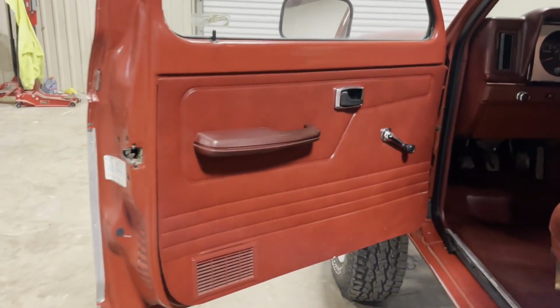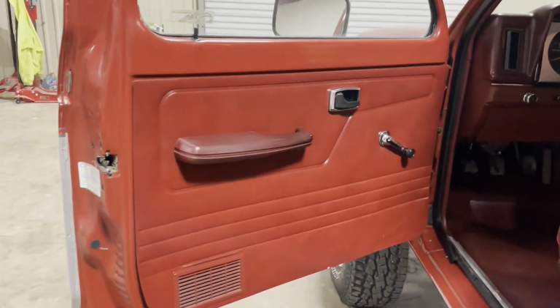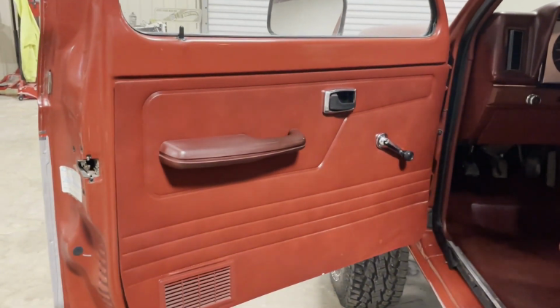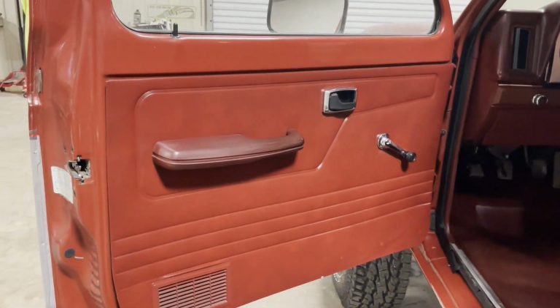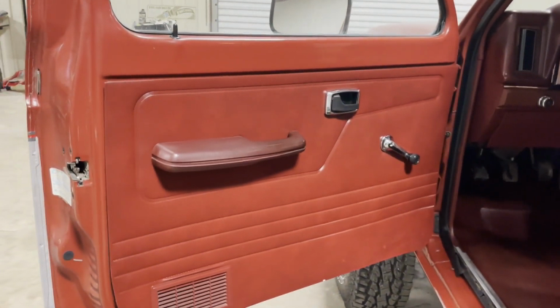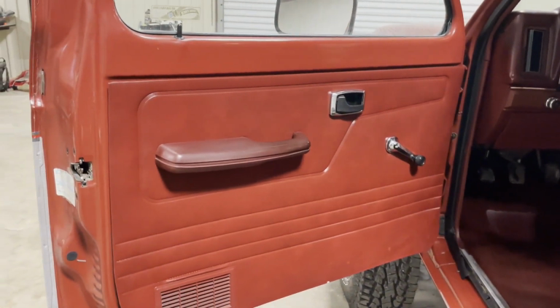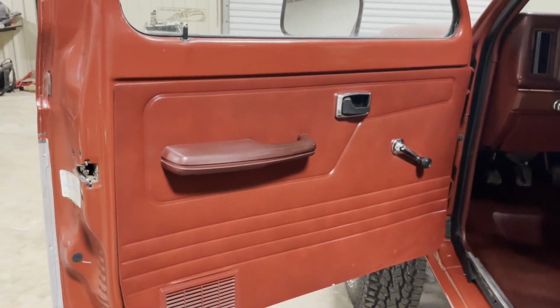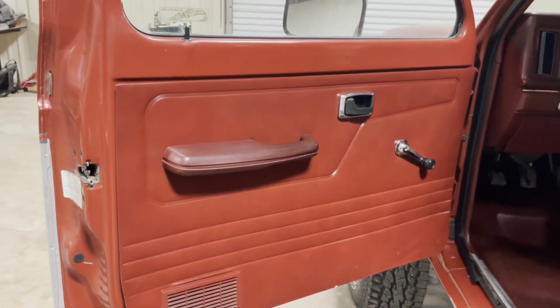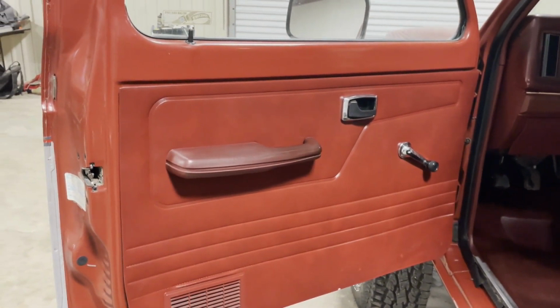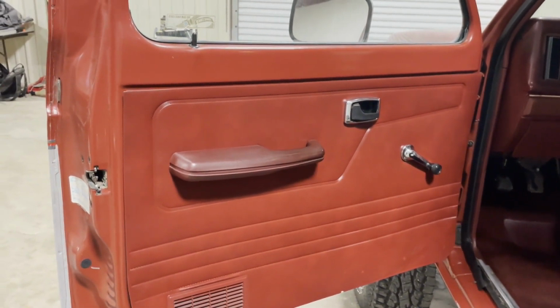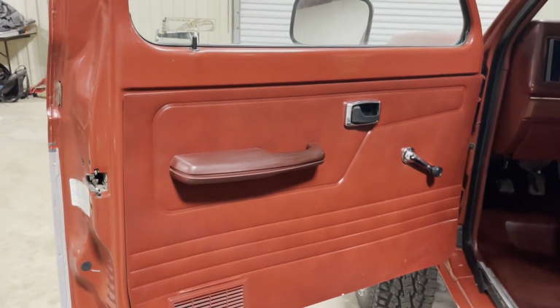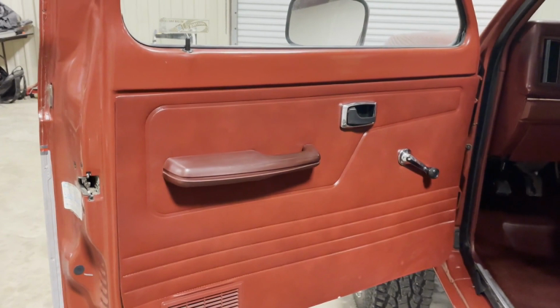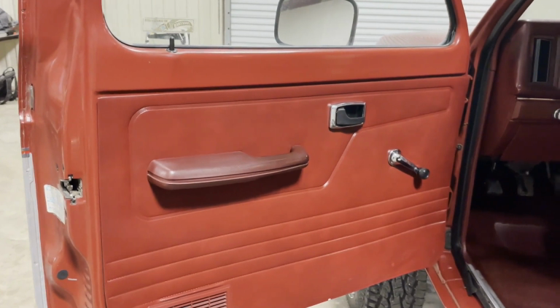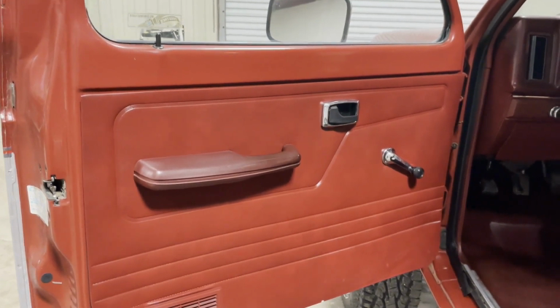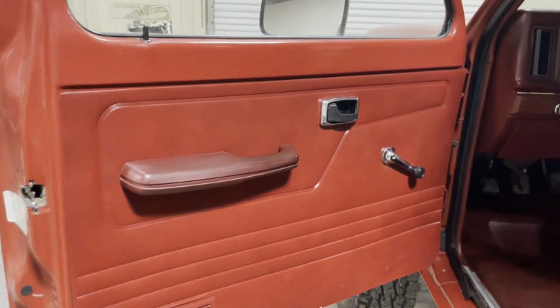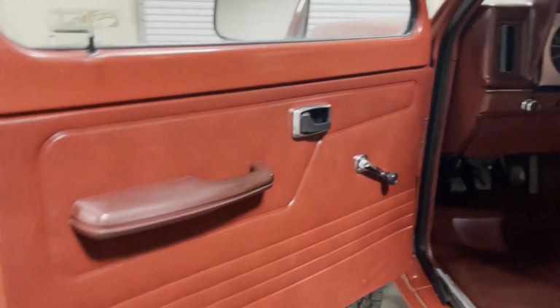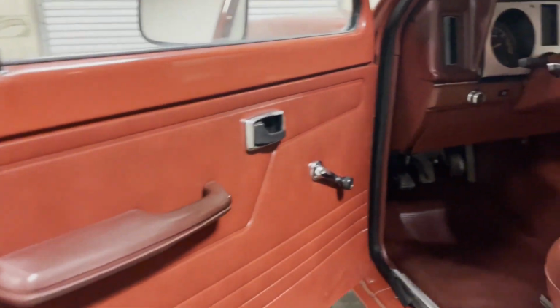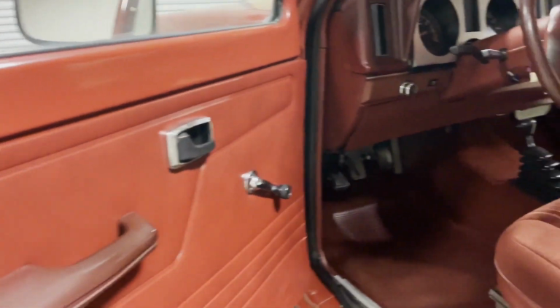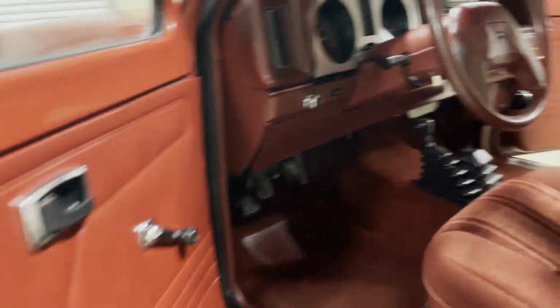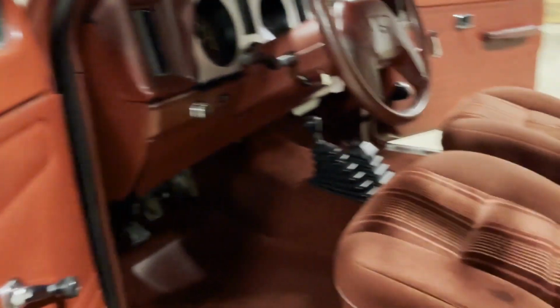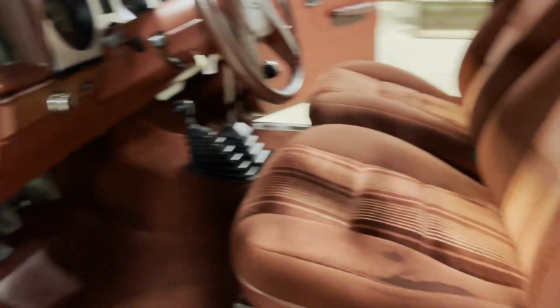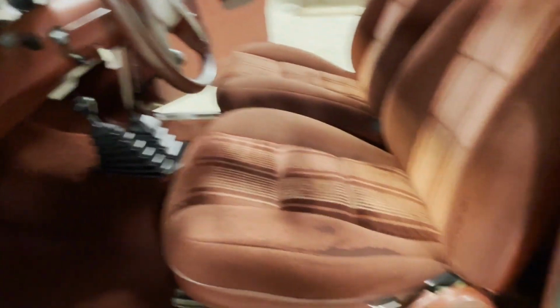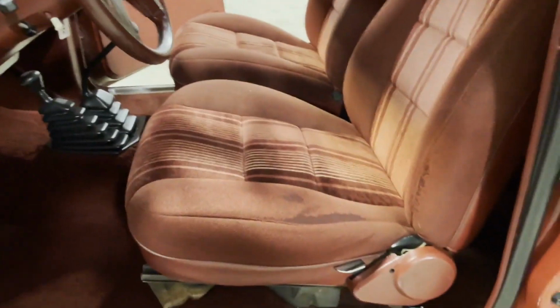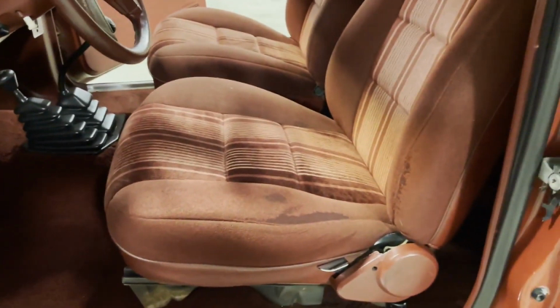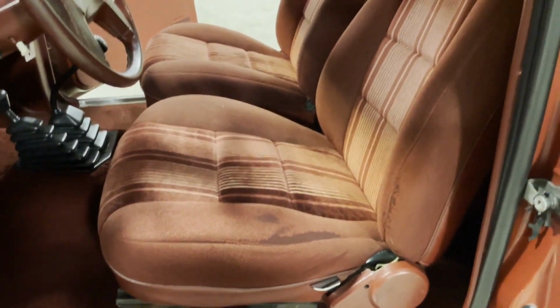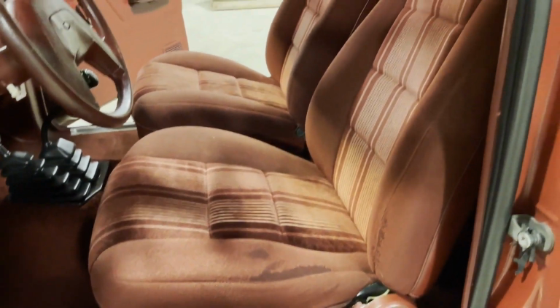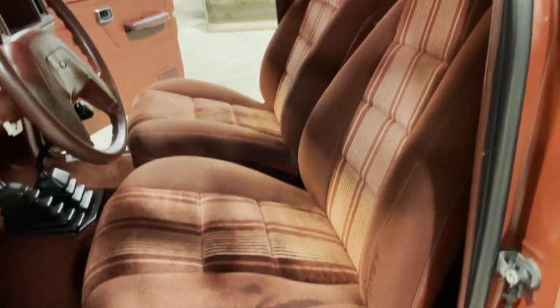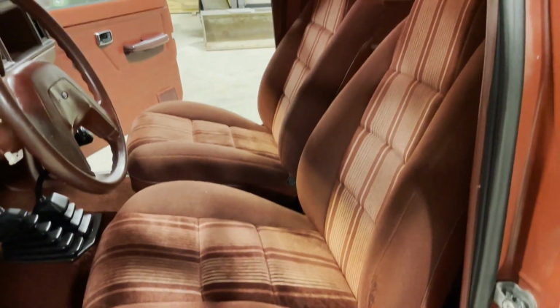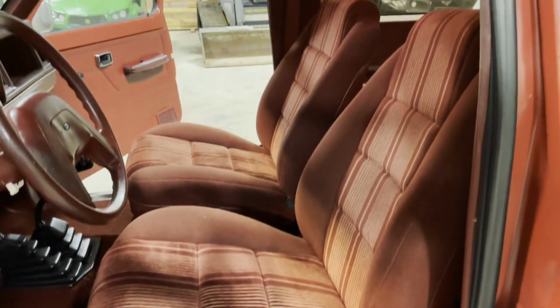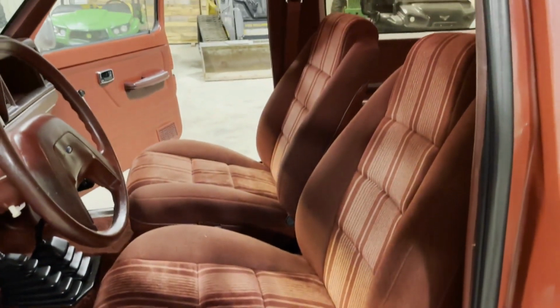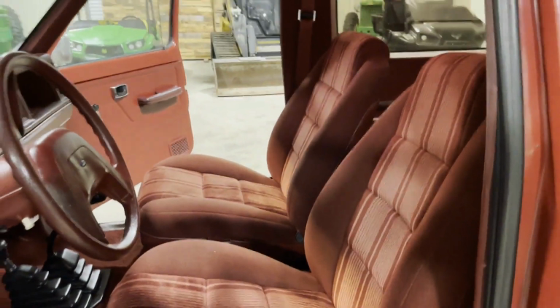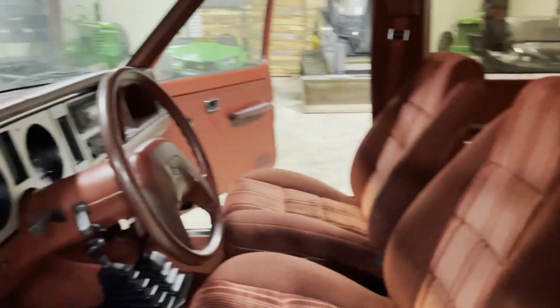All factory original here. Best we can tell, this thing's never been painted. It's never been restored. Nice, clean rig. Everything looks good — the seats, there's your factory original seats in there. Seats are nice and clean and straight.